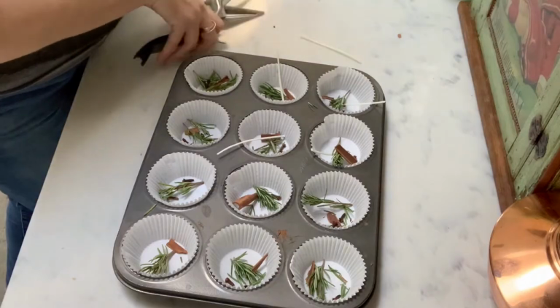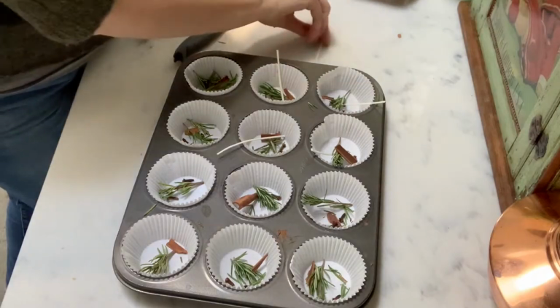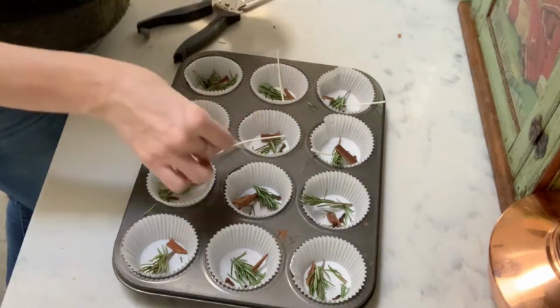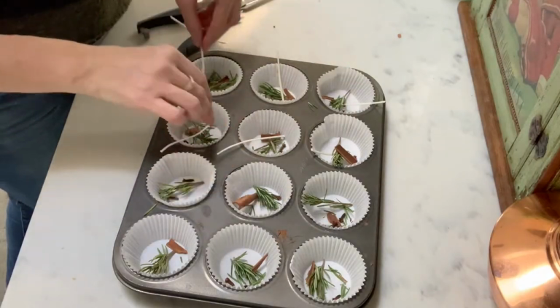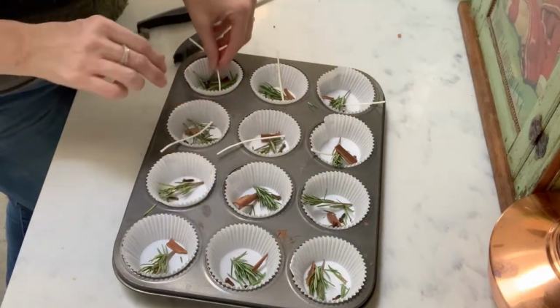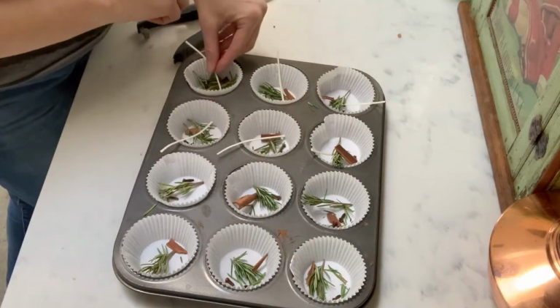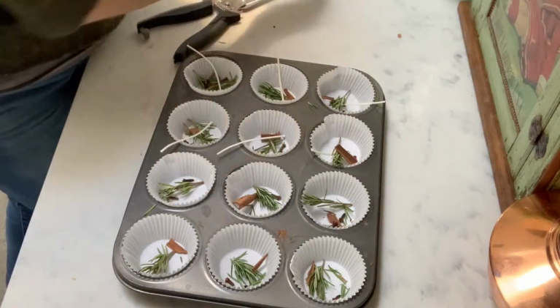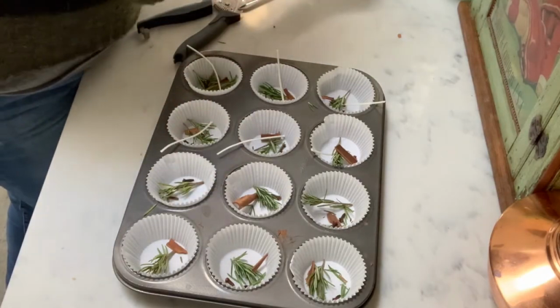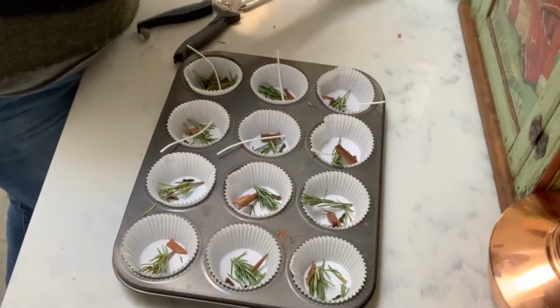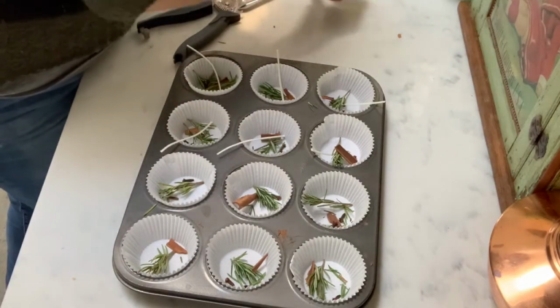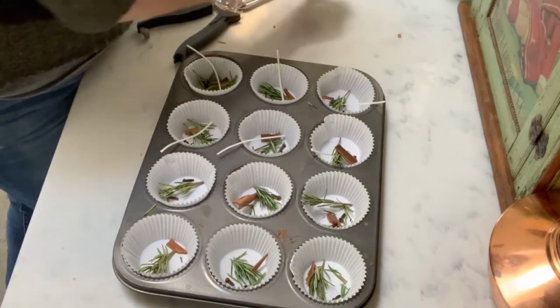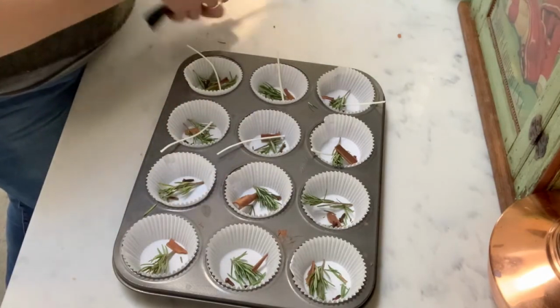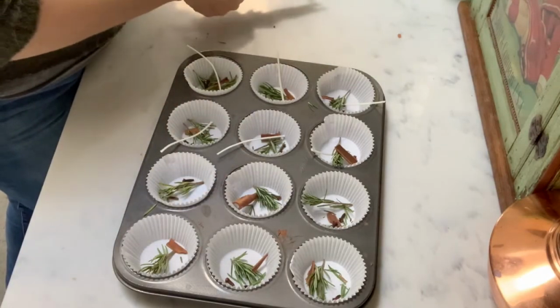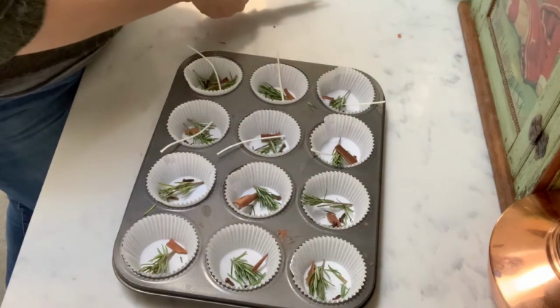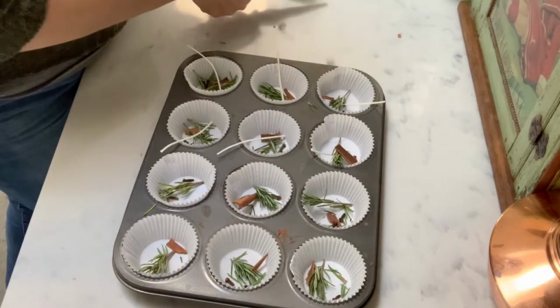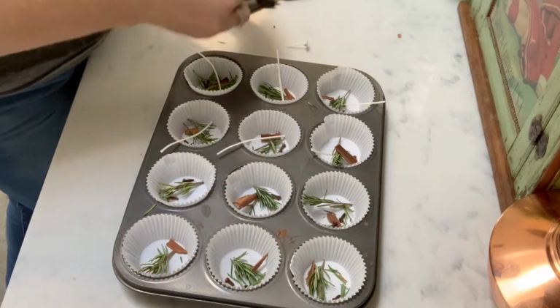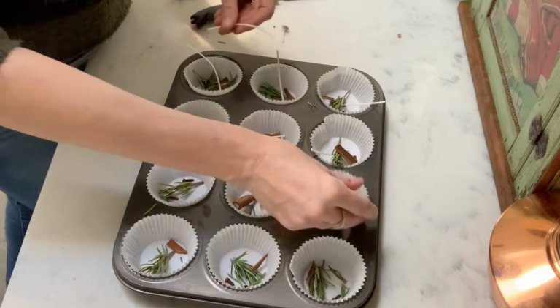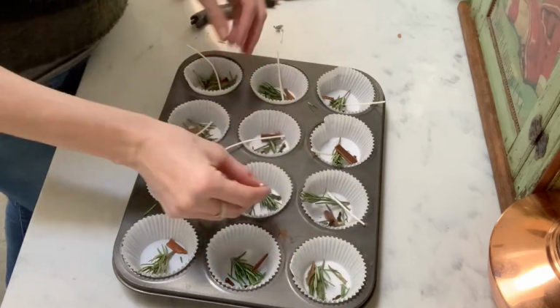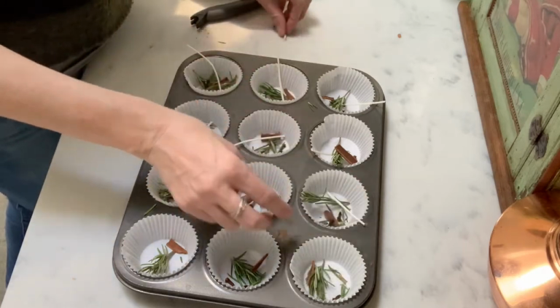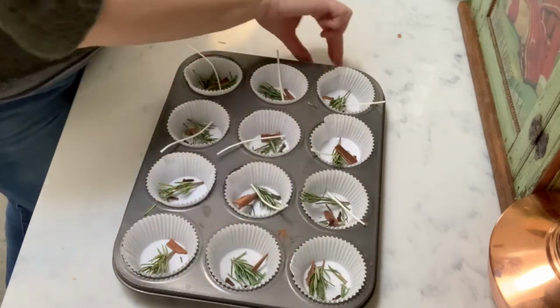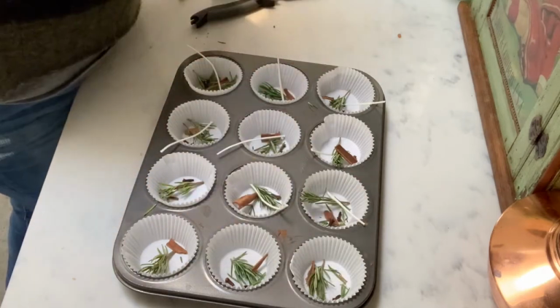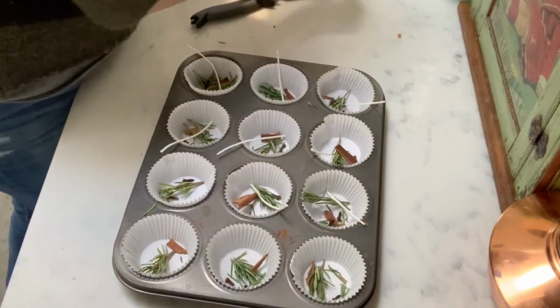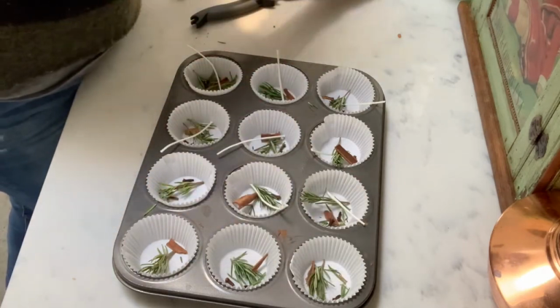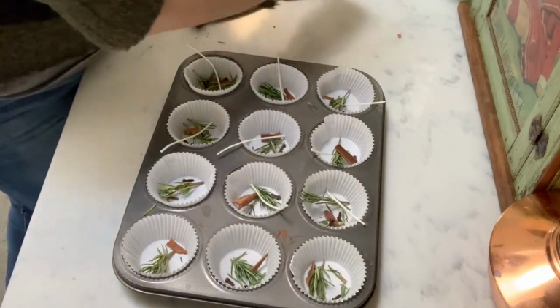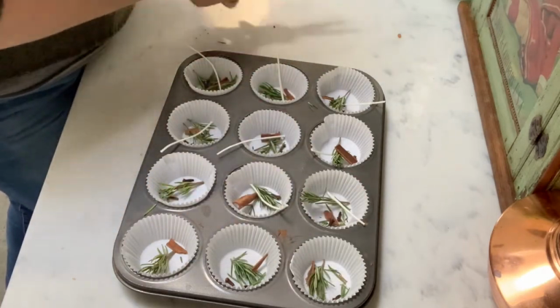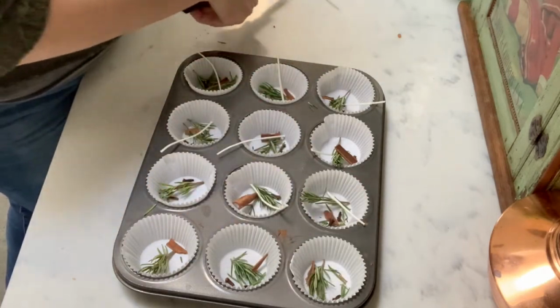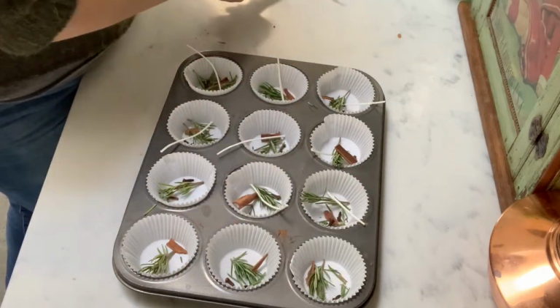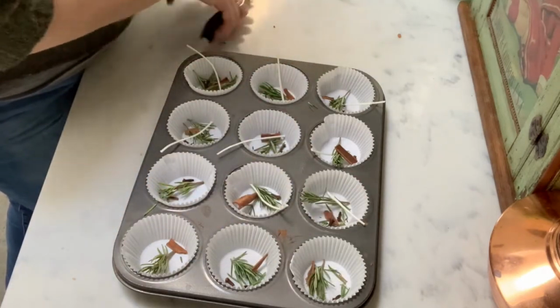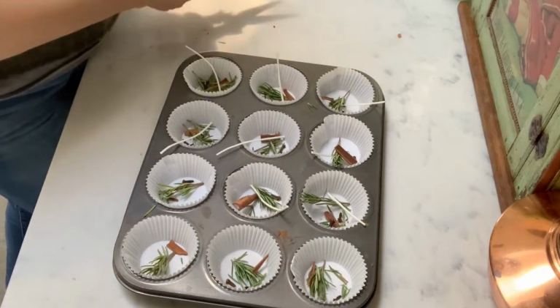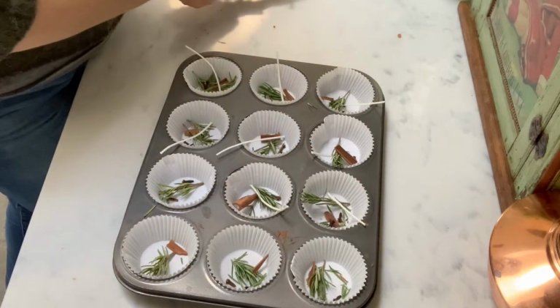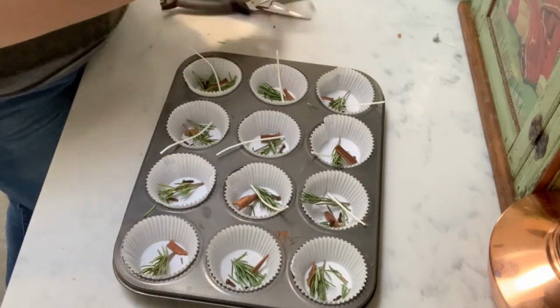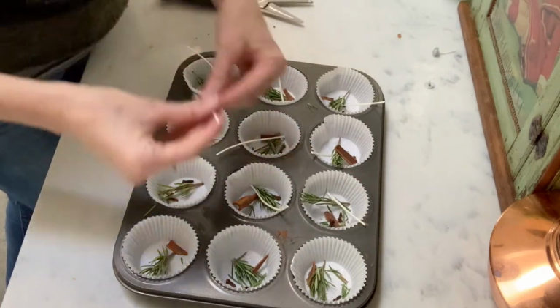When you purchase your wicks, they're going to come very long, so I cut mine in half. You want it to come out just about an inch or so off the top of the lip of the muffin liner.